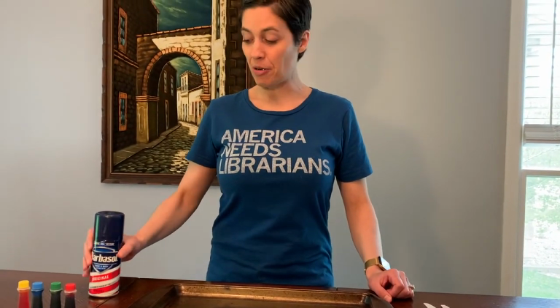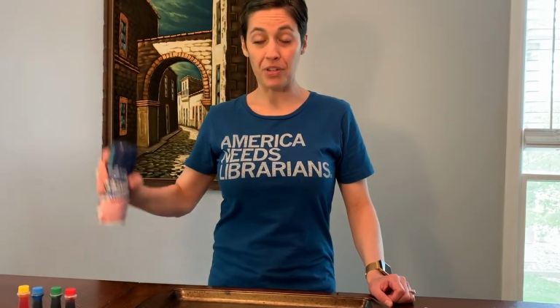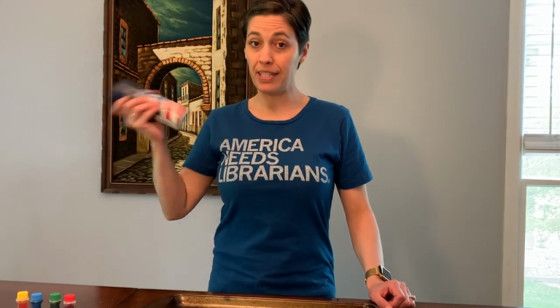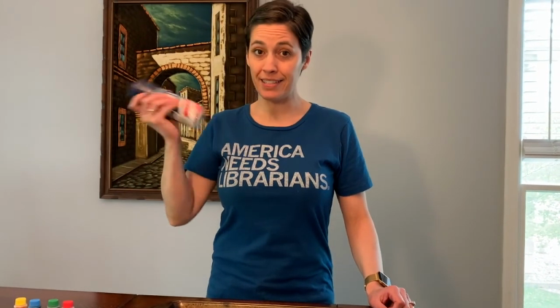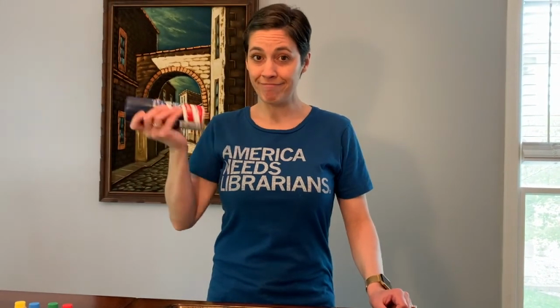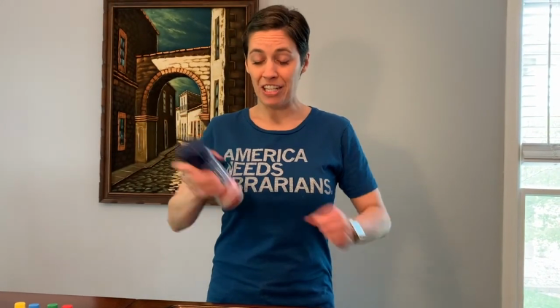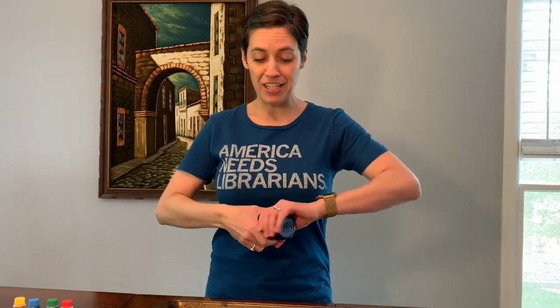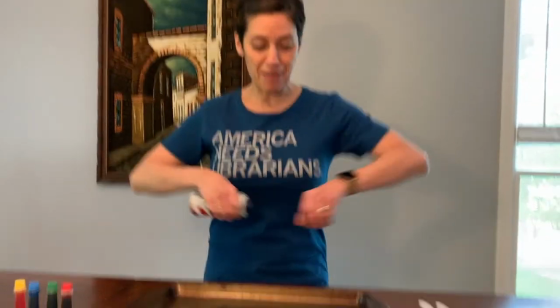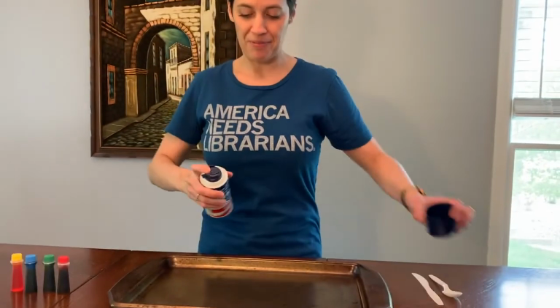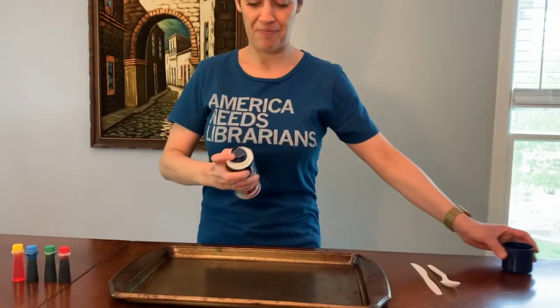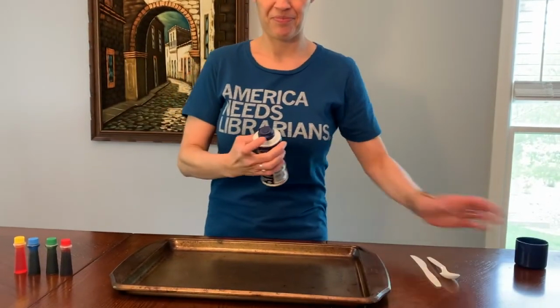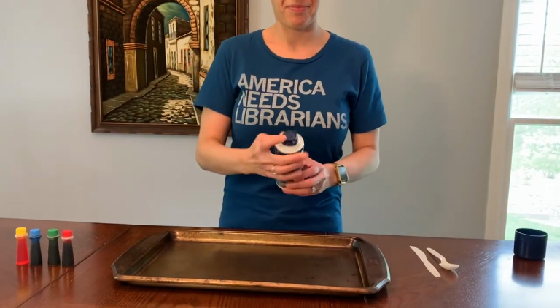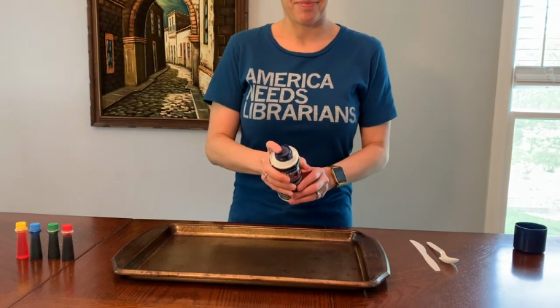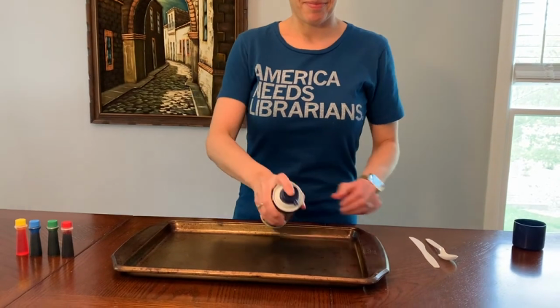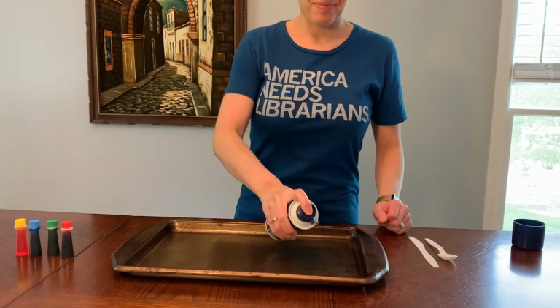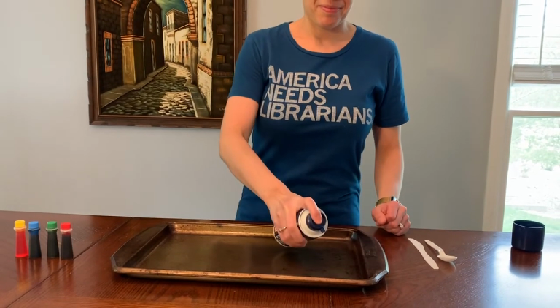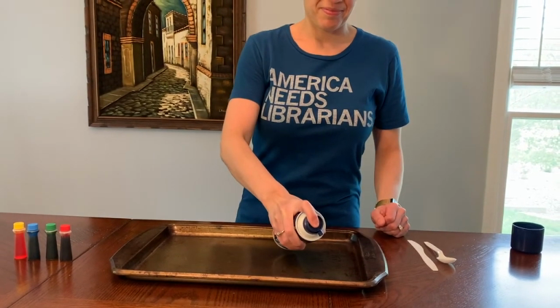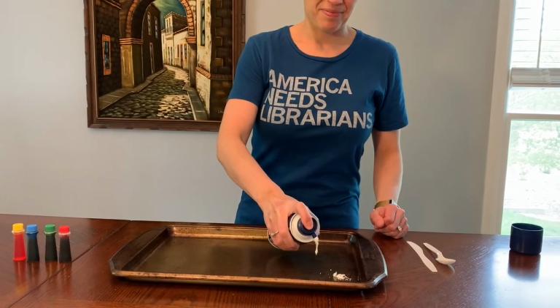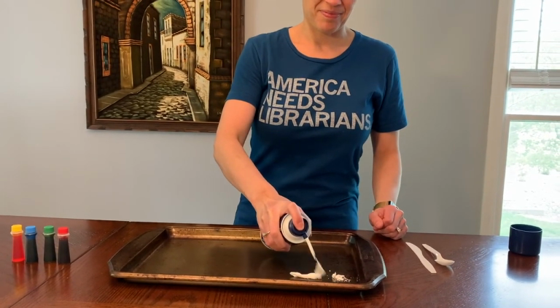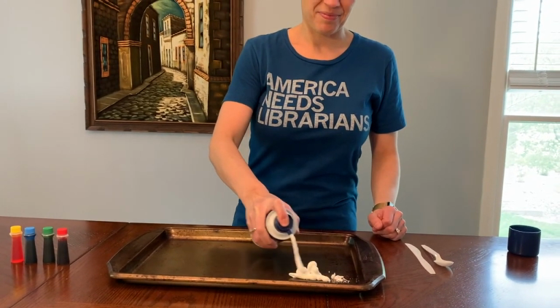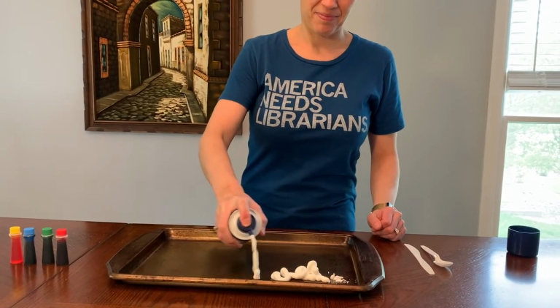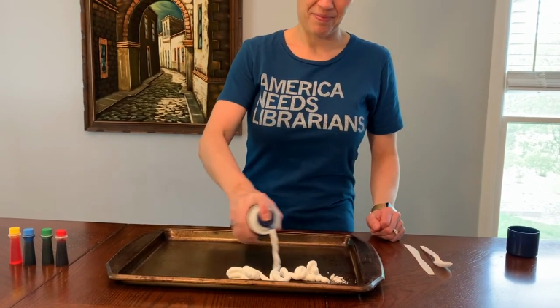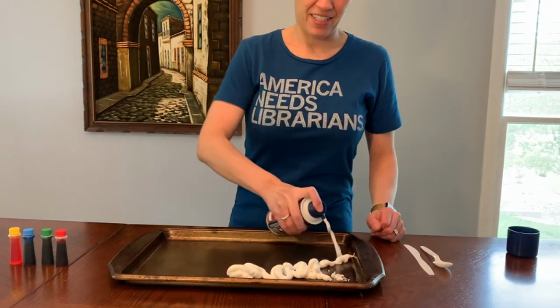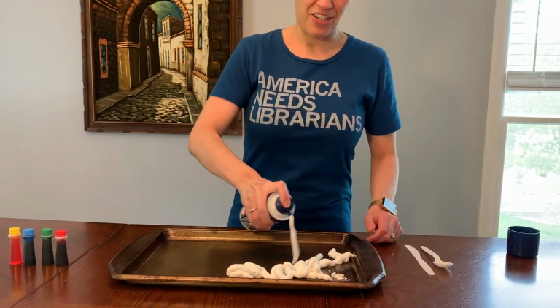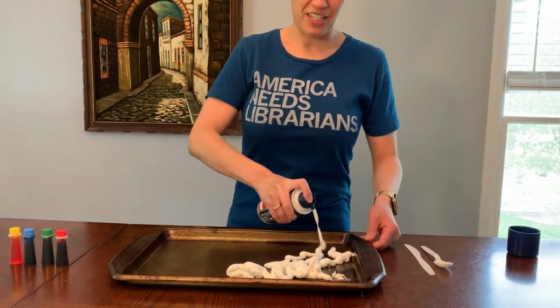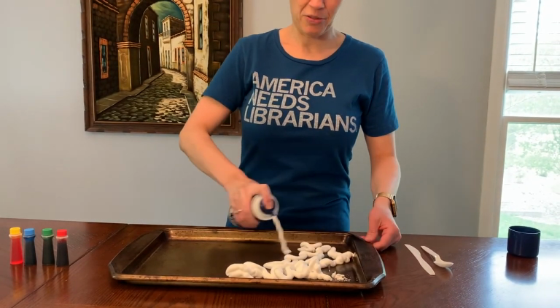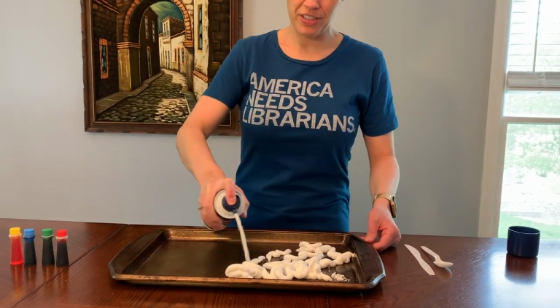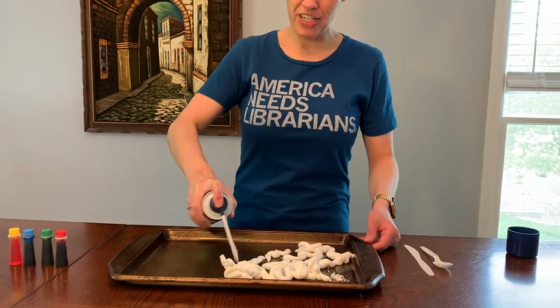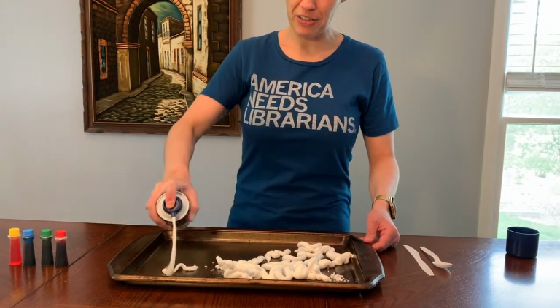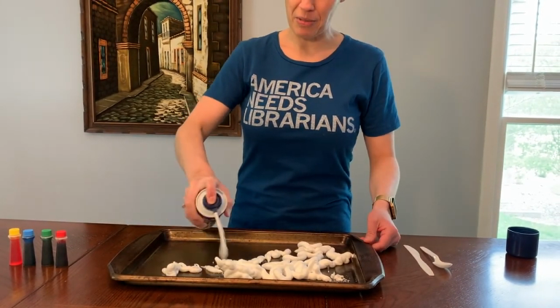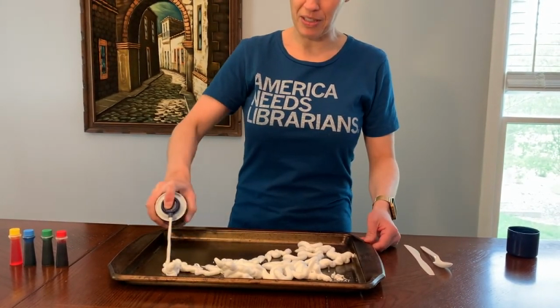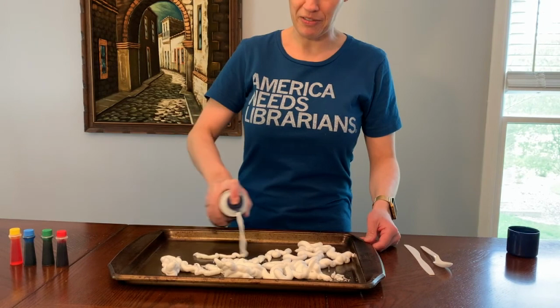So all it takes — shake it up, and you're going to squirt your shaving cream all over.